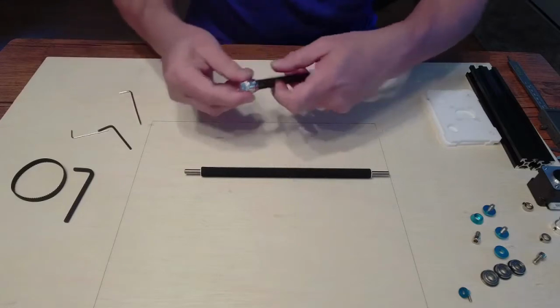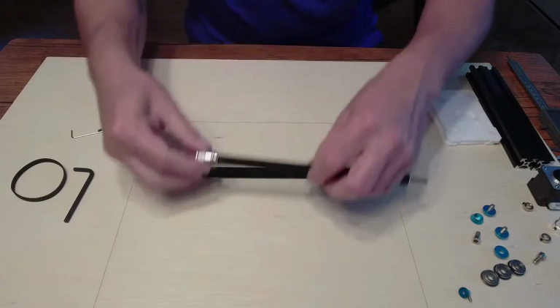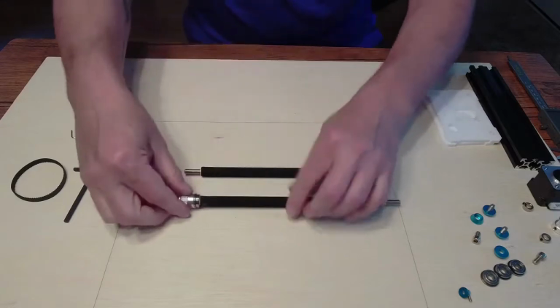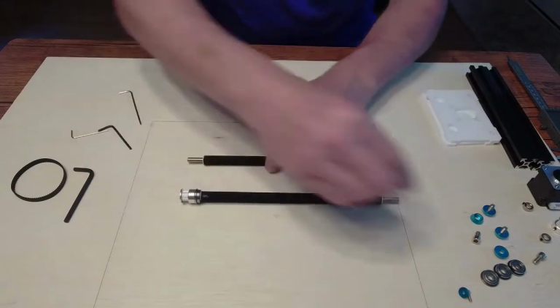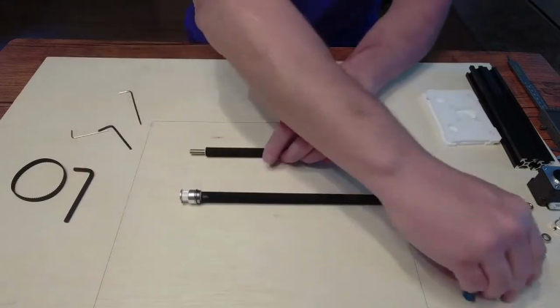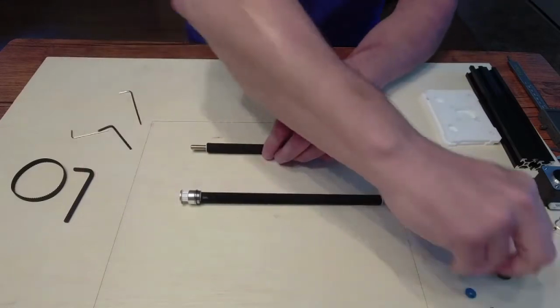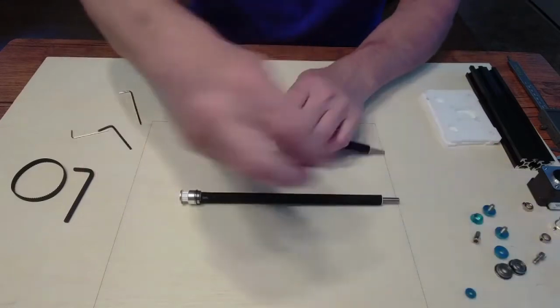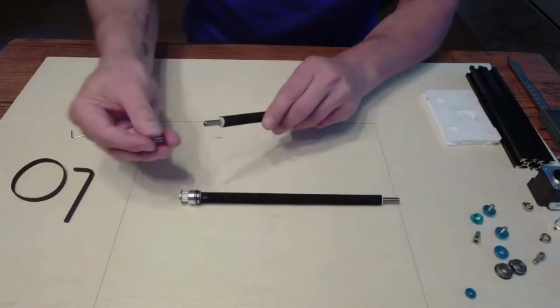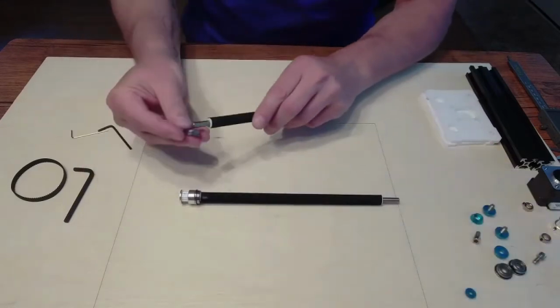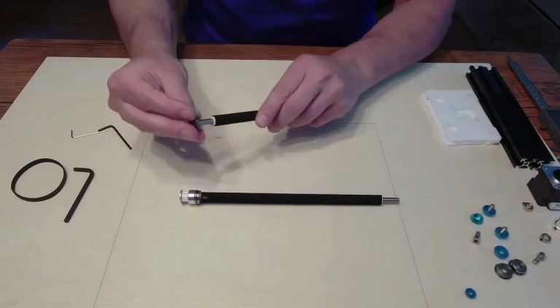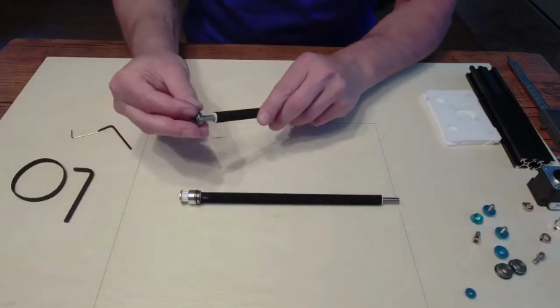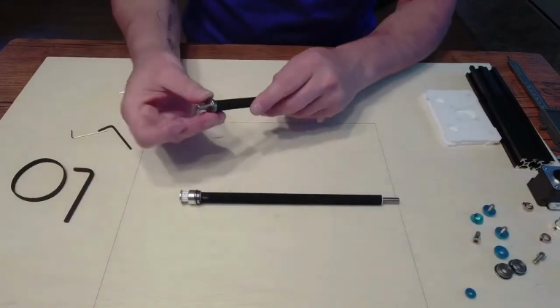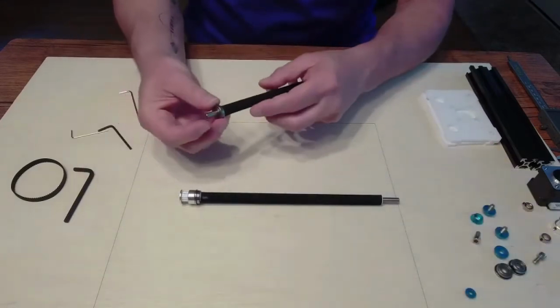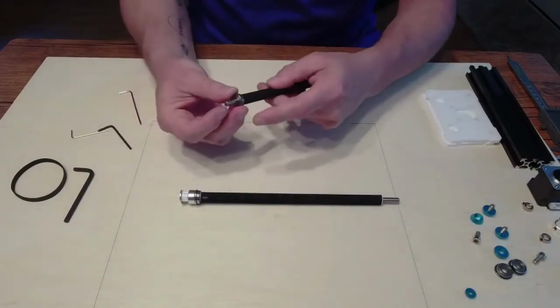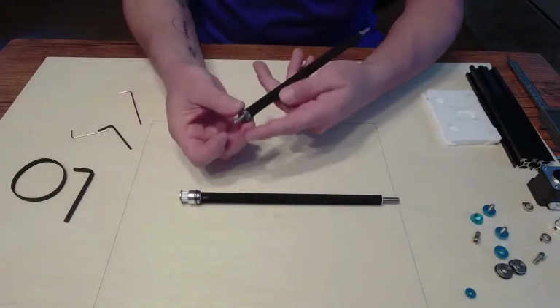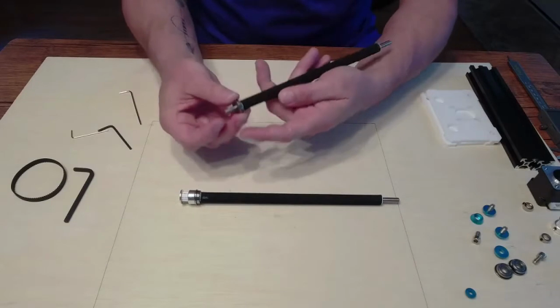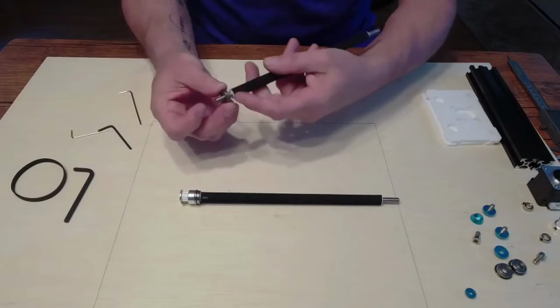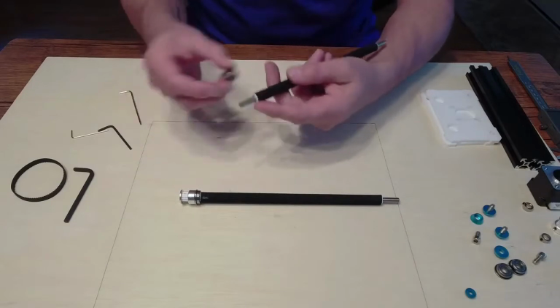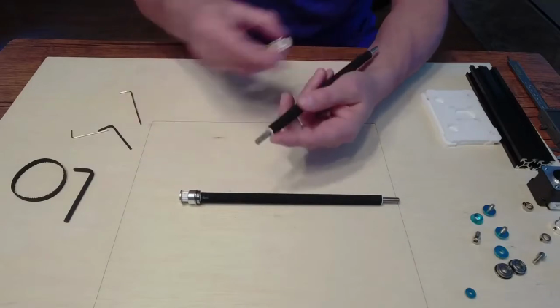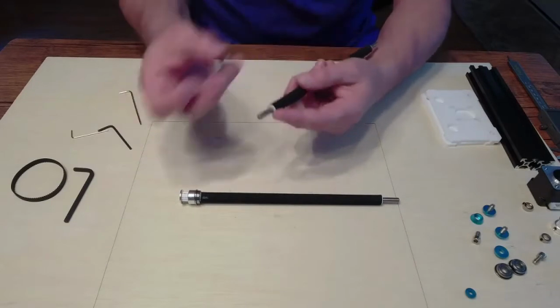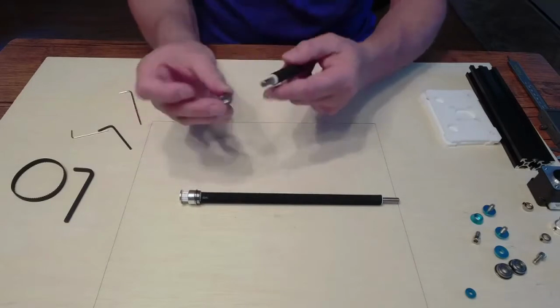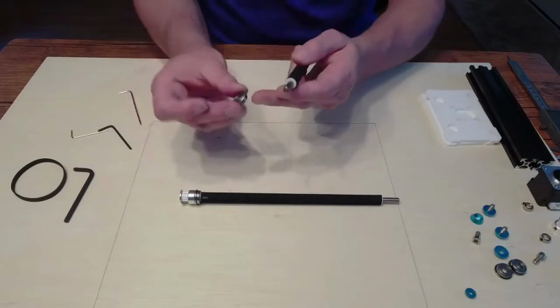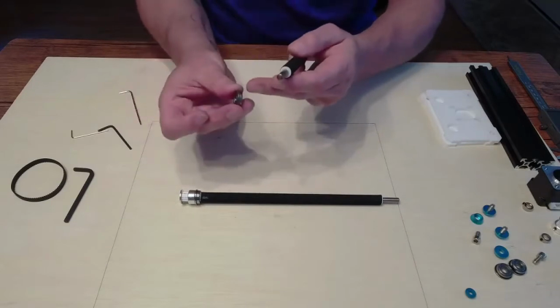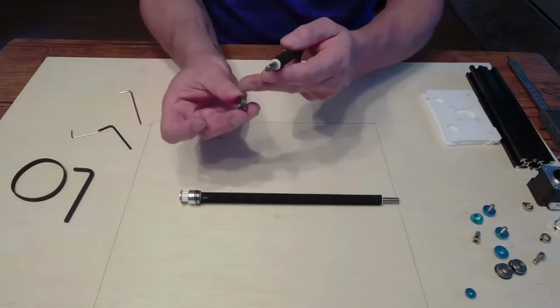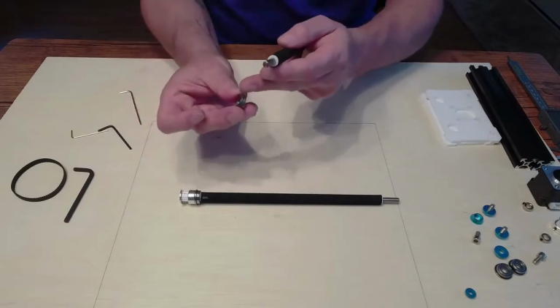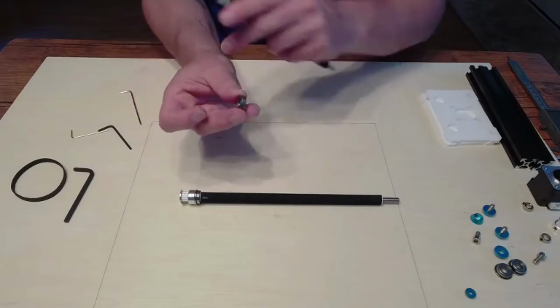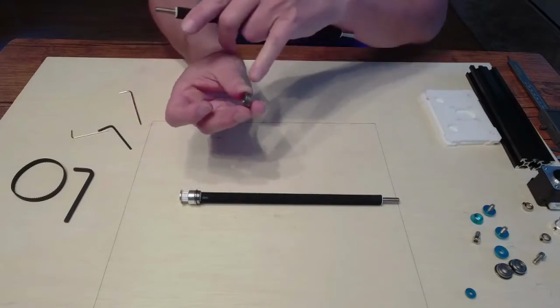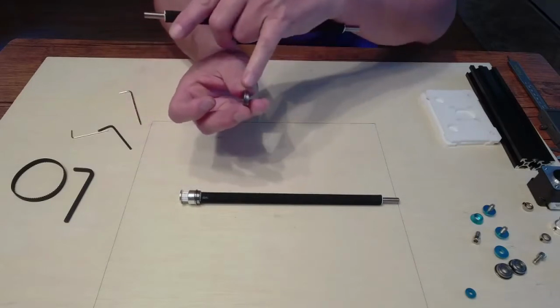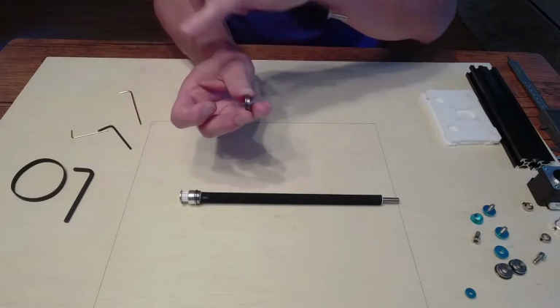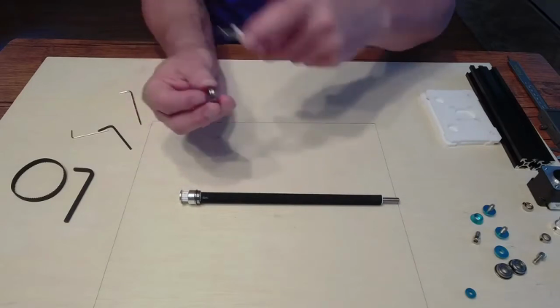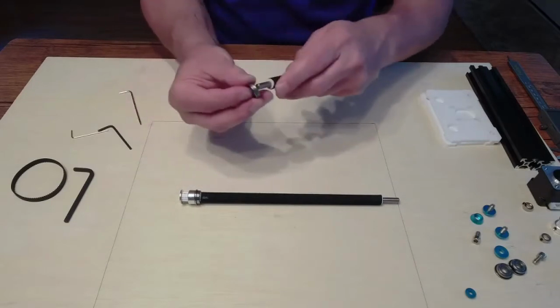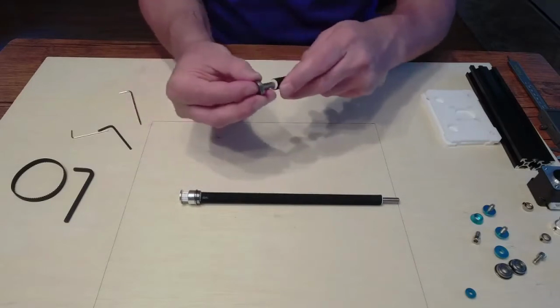We're going to do the same thing with this other one. It doesn't really matter what side — they're both the same. Just make sure that the flat end, the bigger end, is facing that way.